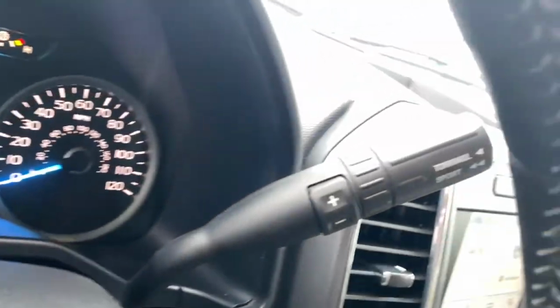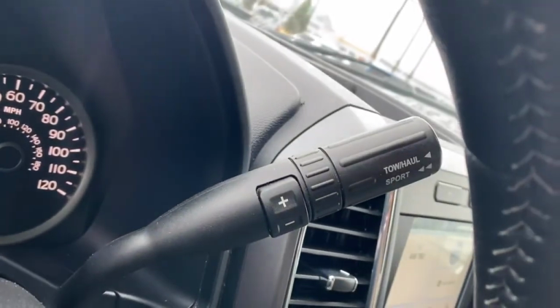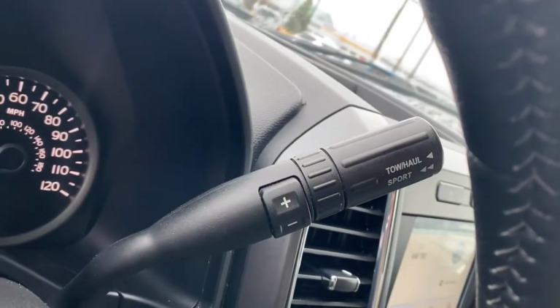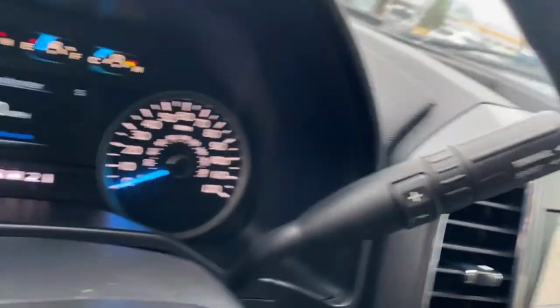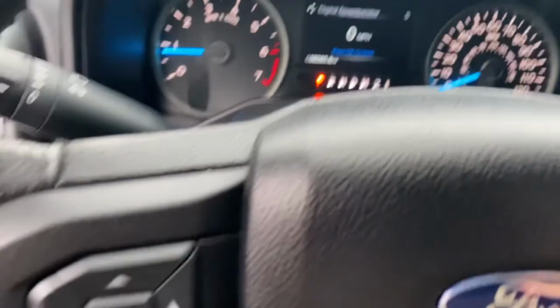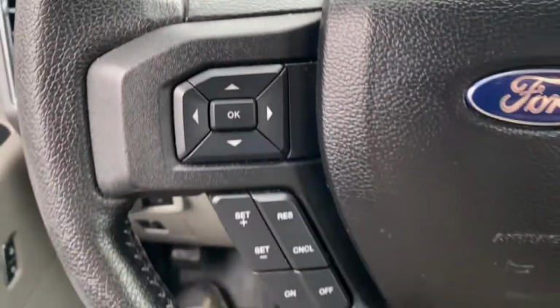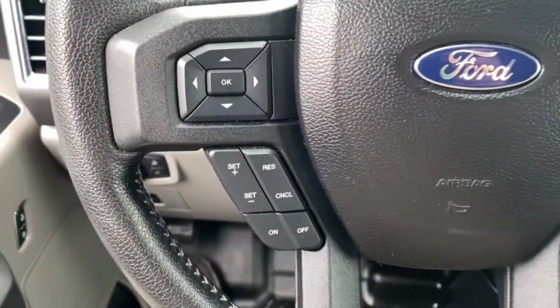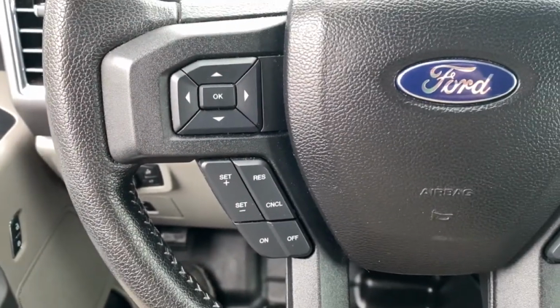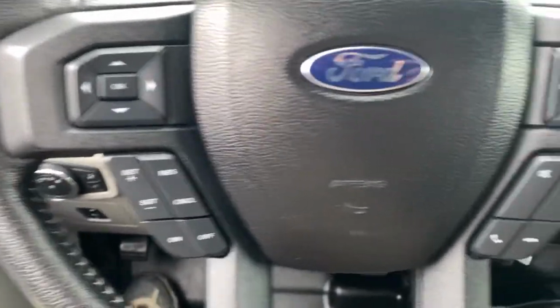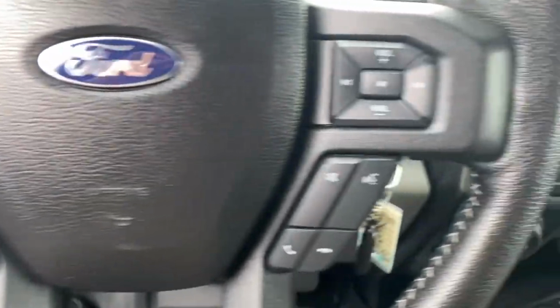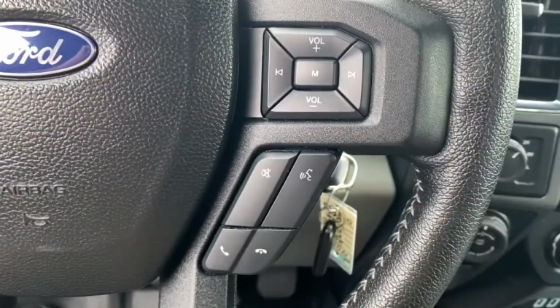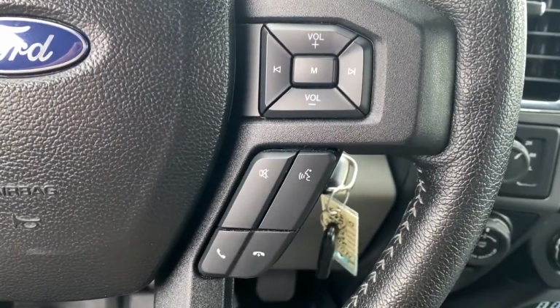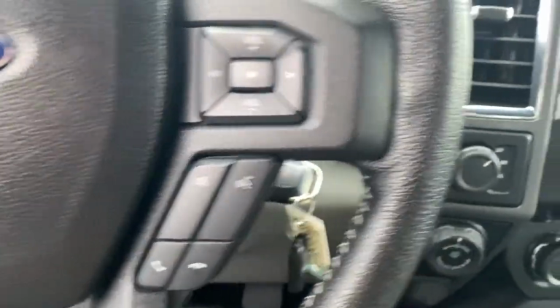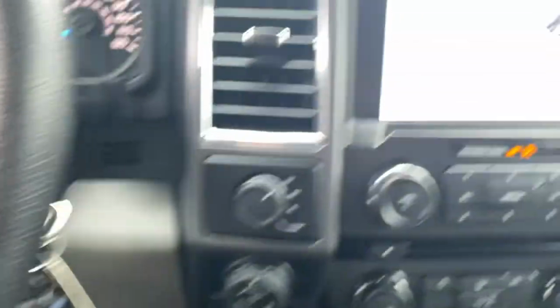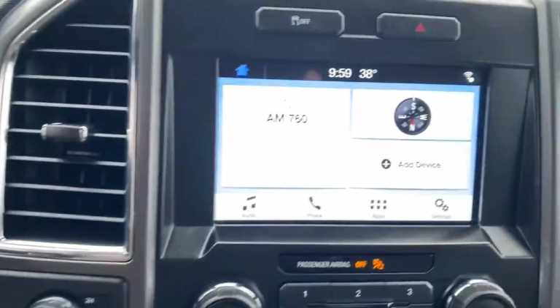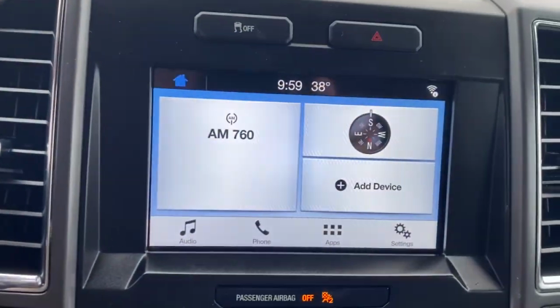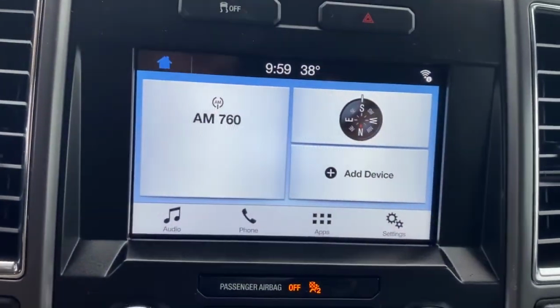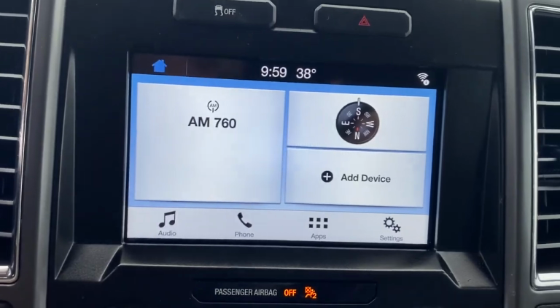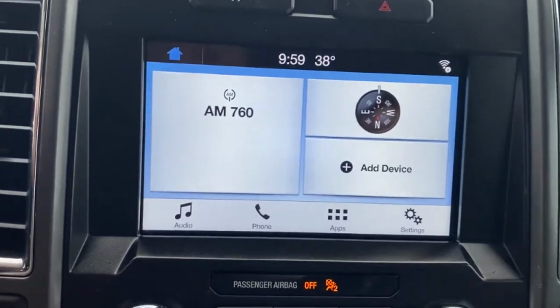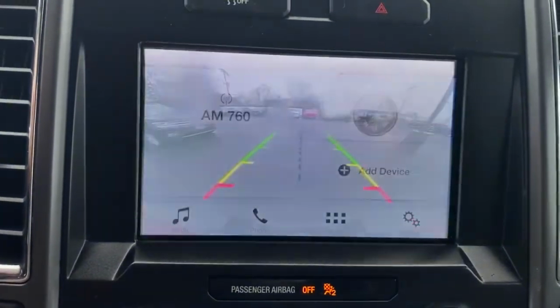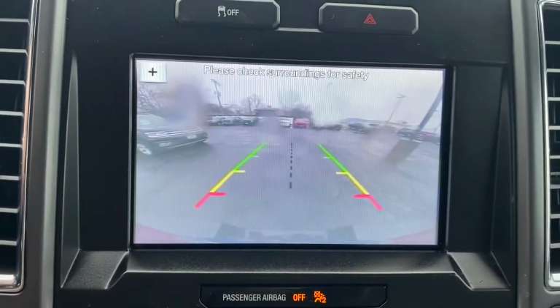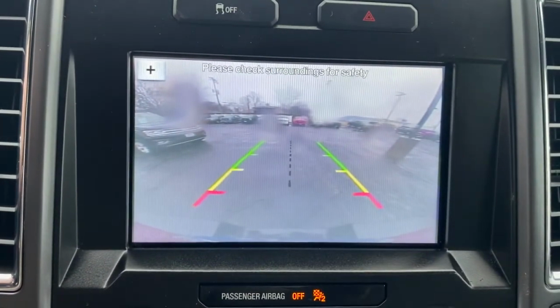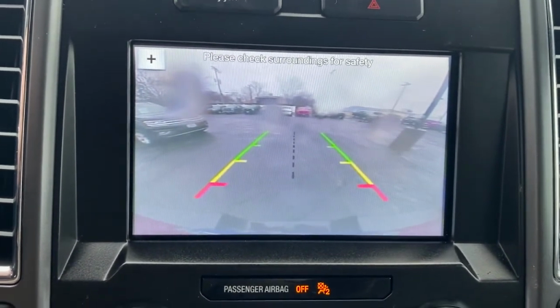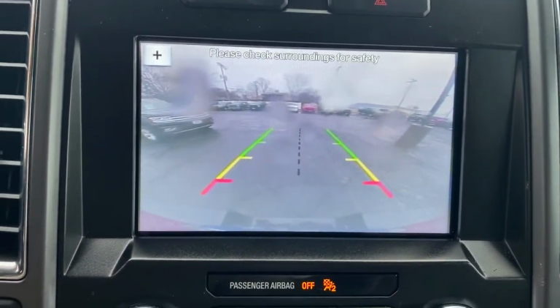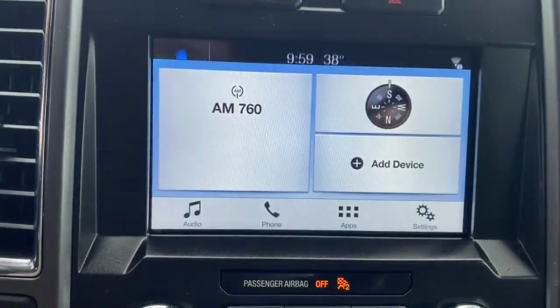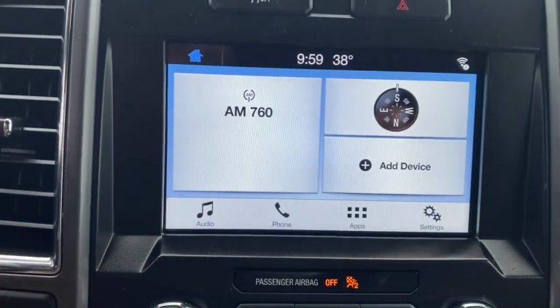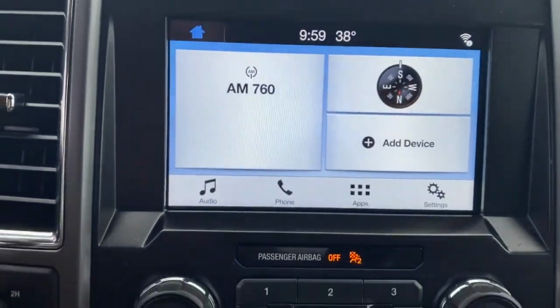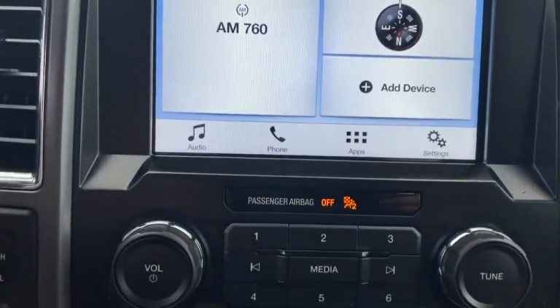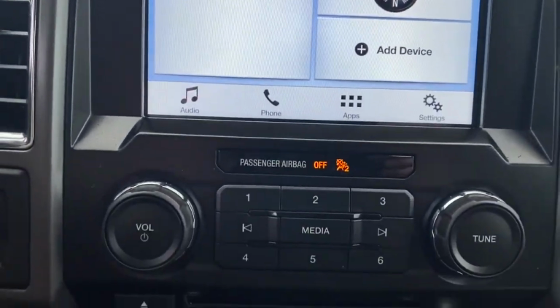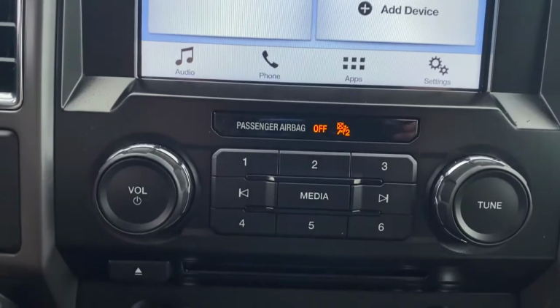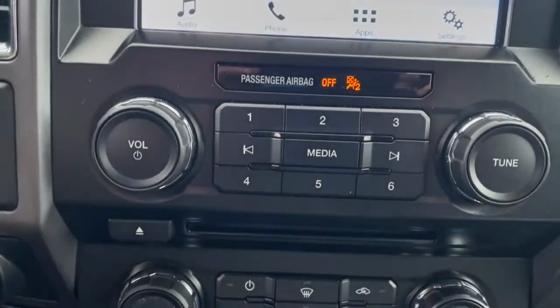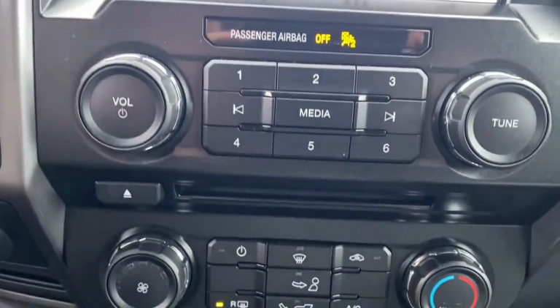The following are some of this vehicle's highlighted options: keyless entry, fog lamps, electronic stability control, trailer hitch, power windows, four-wheel disc brakes, and power steering.